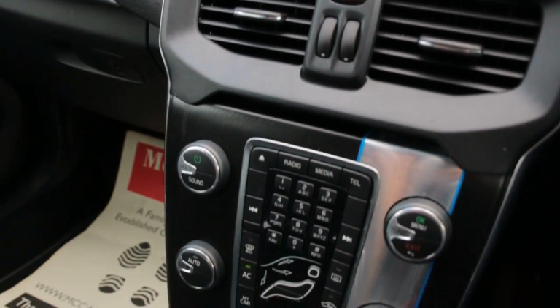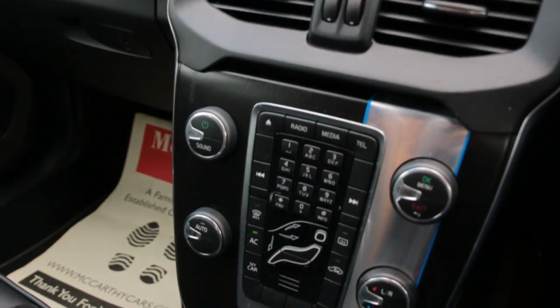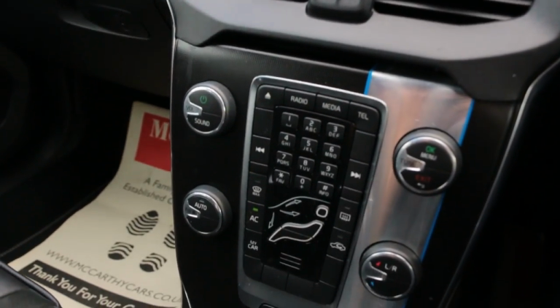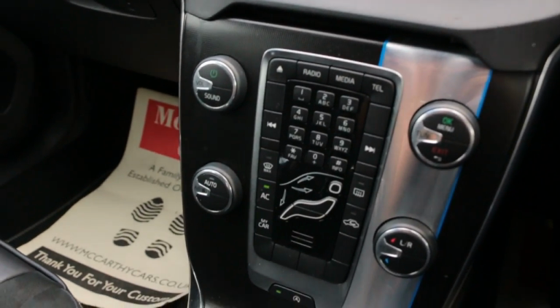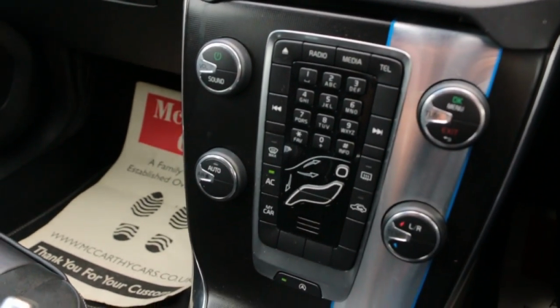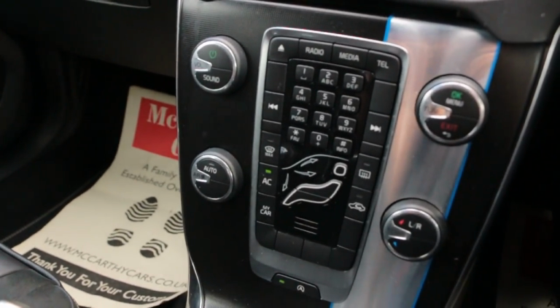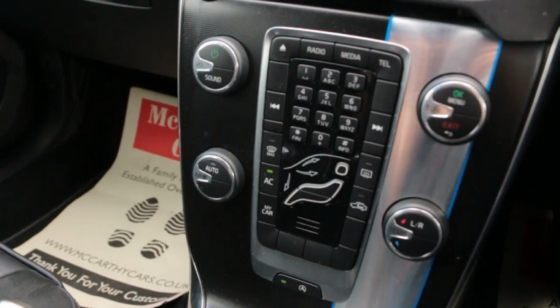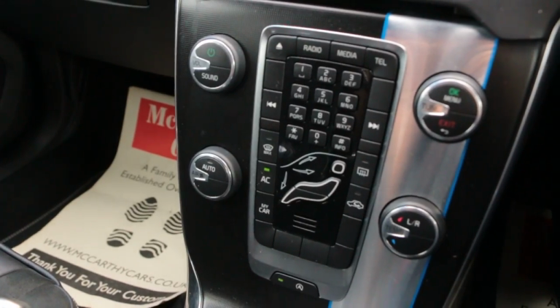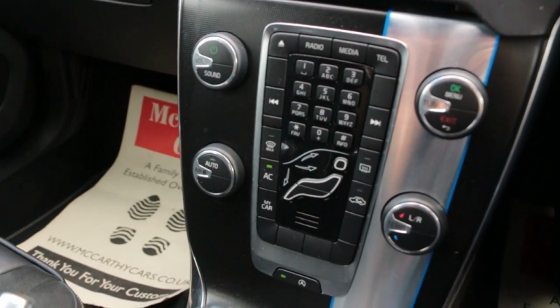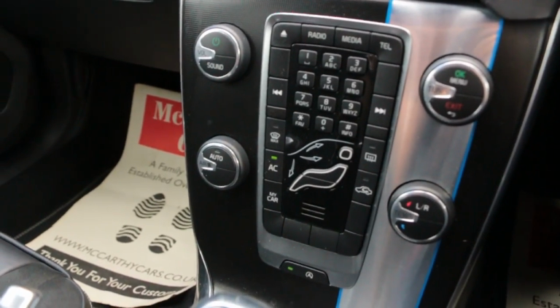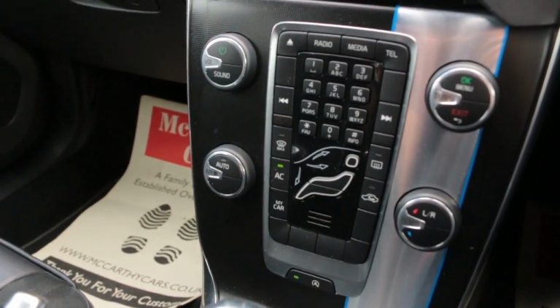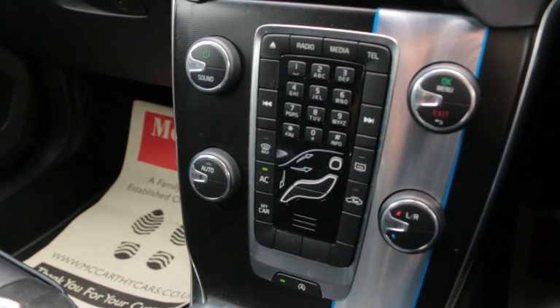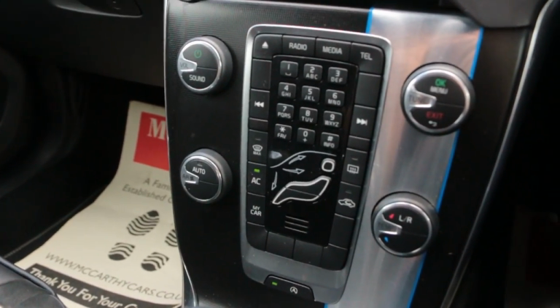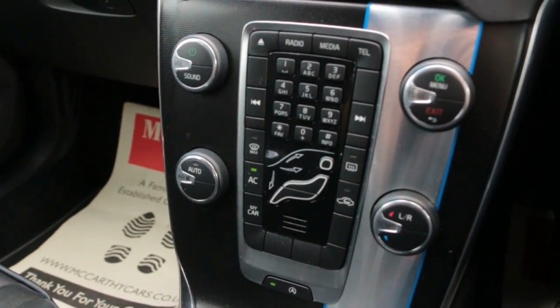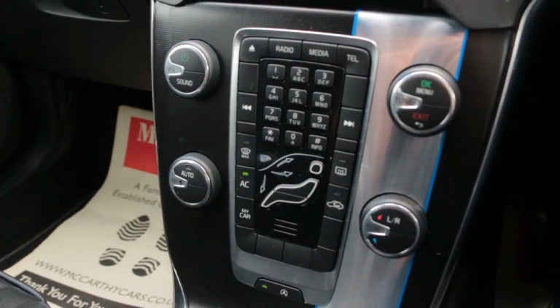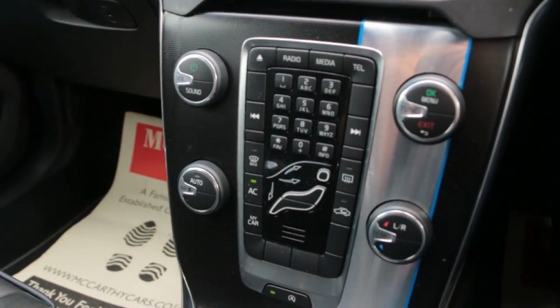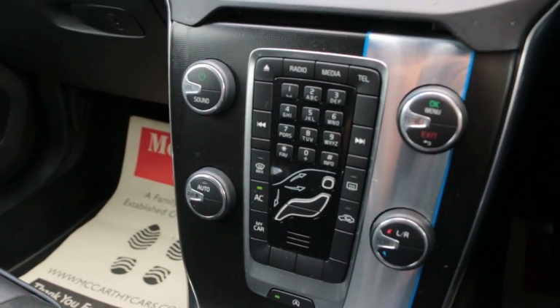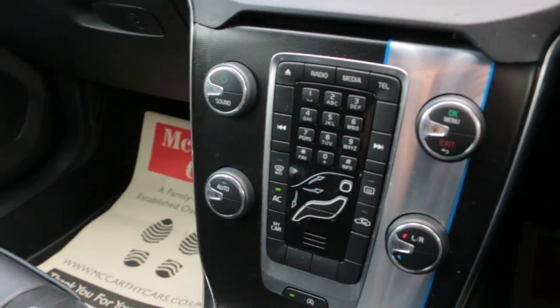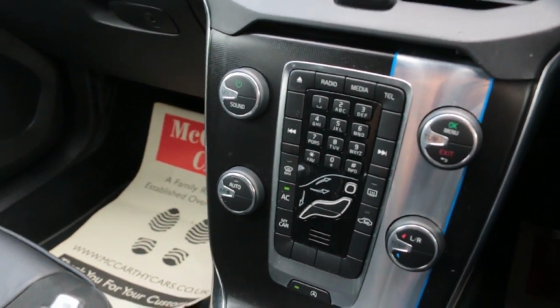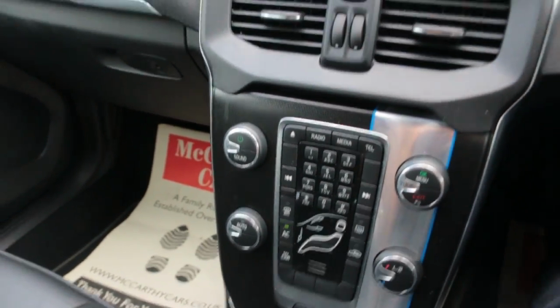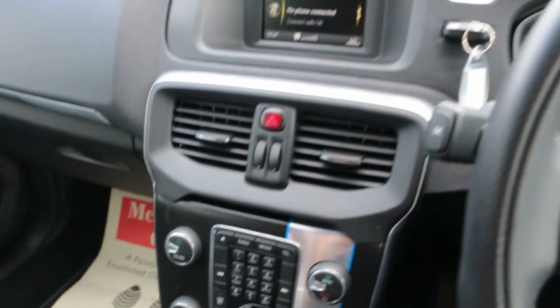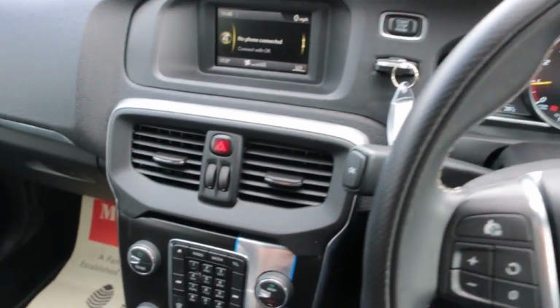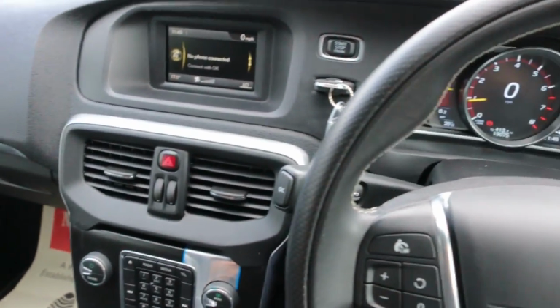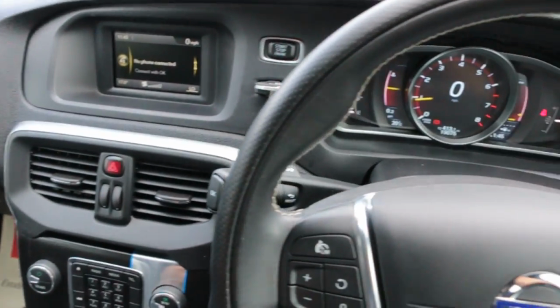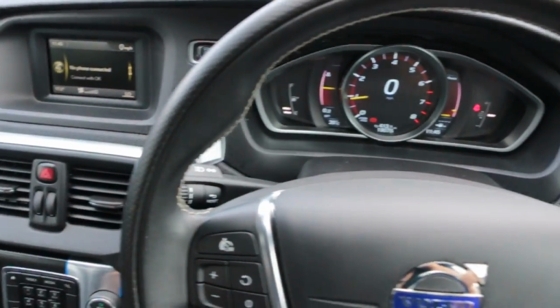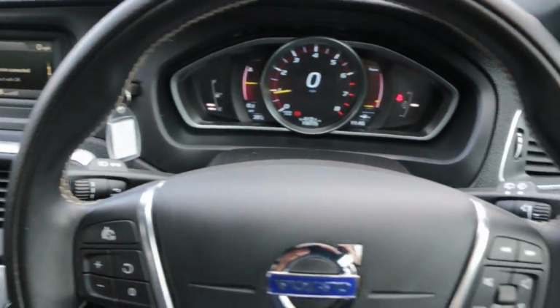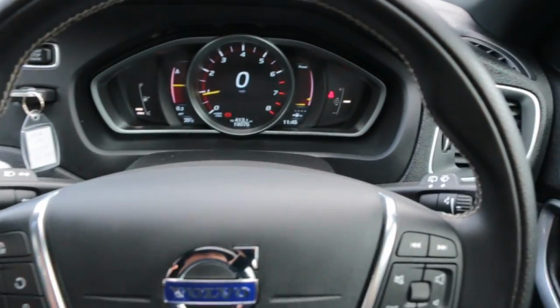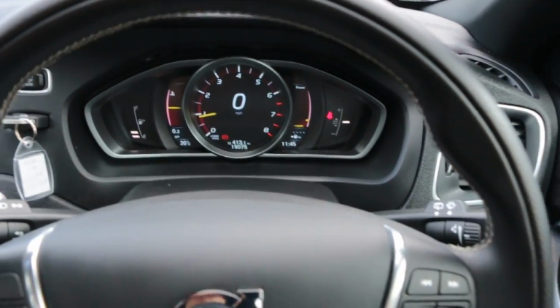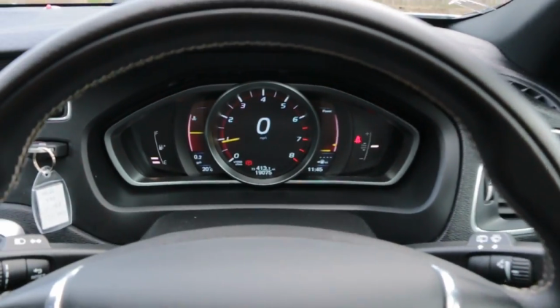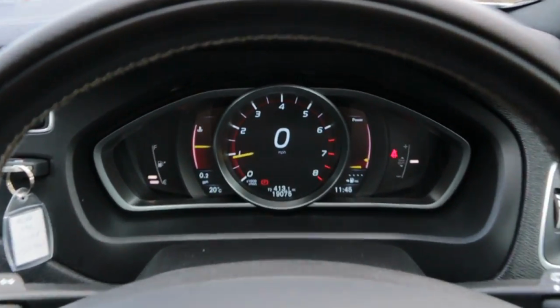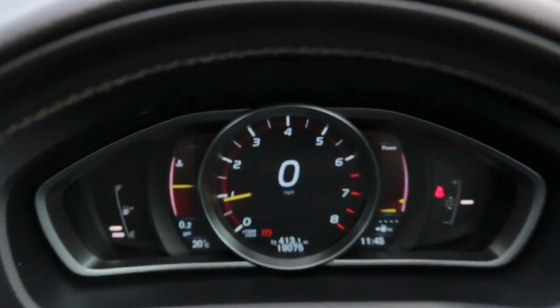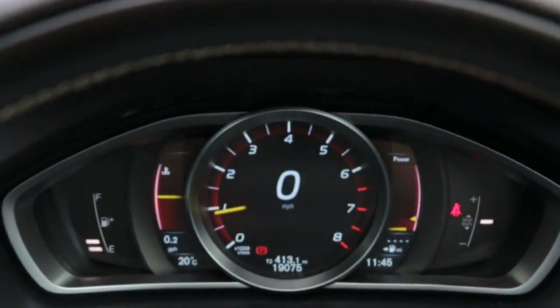Two-zone climate control air conditioning, auto start-stop function, R-Design multifunction steering wheel.